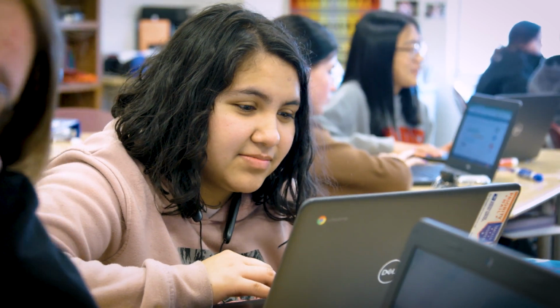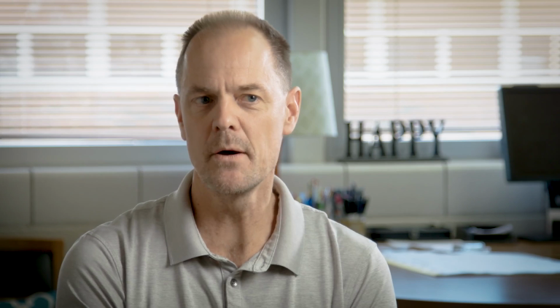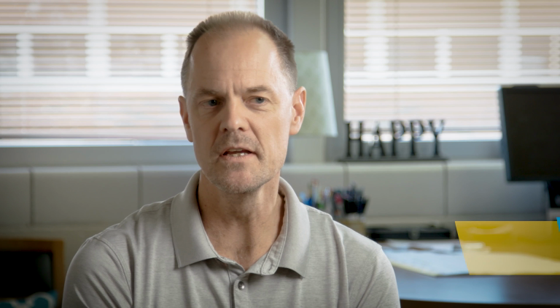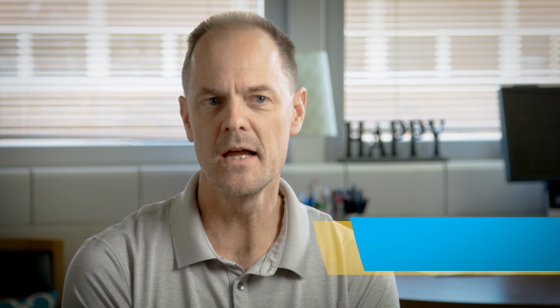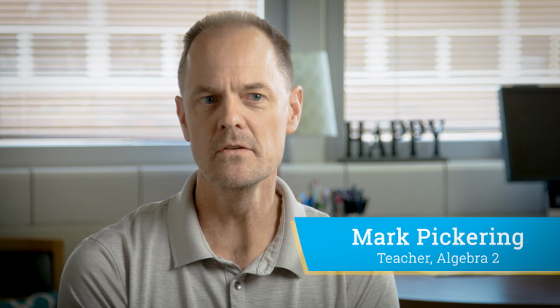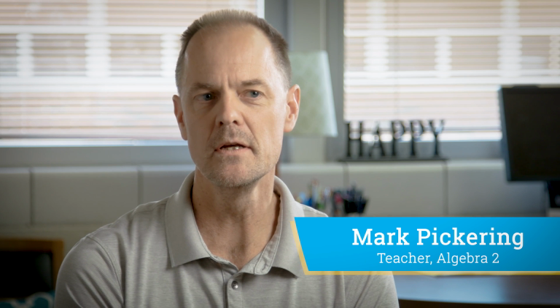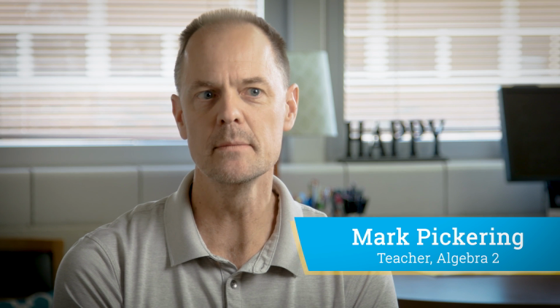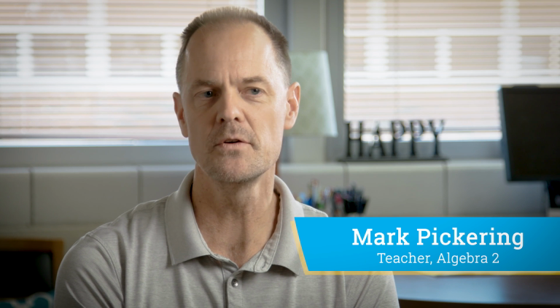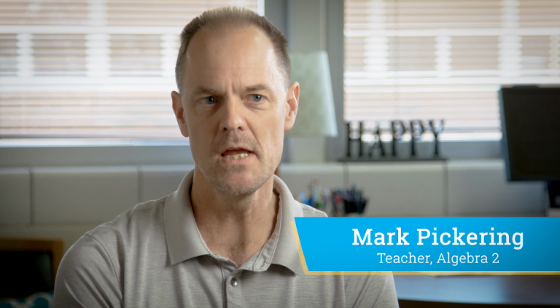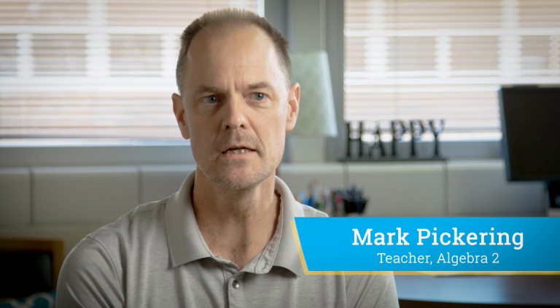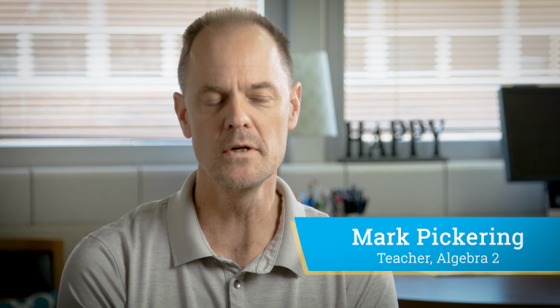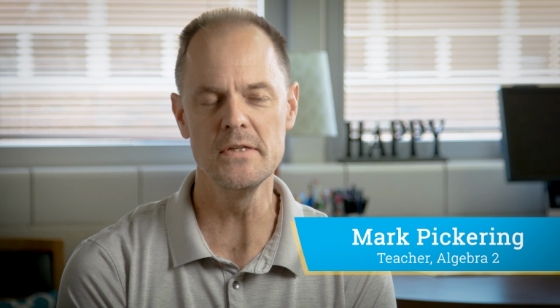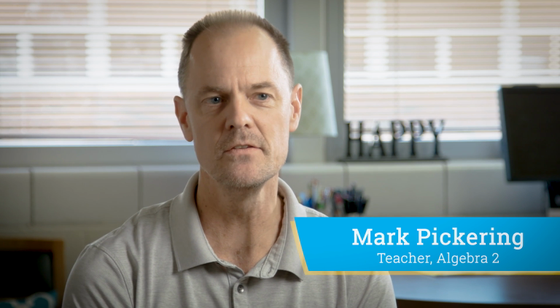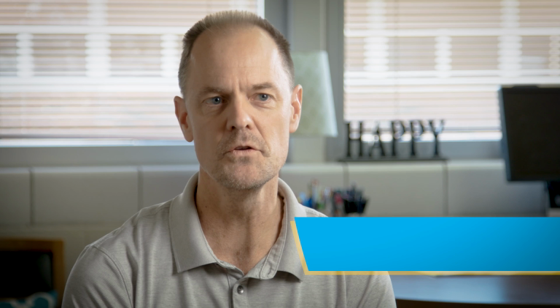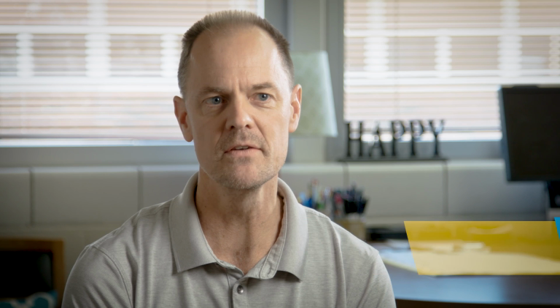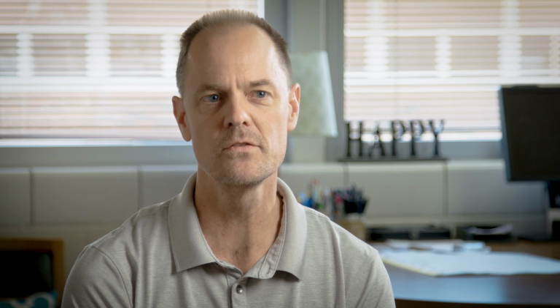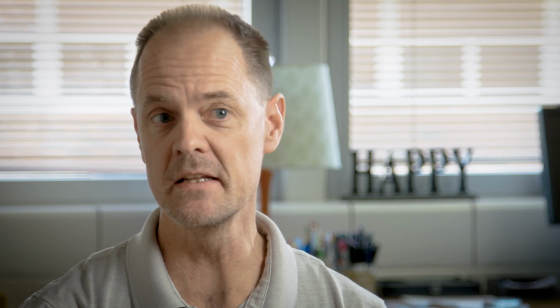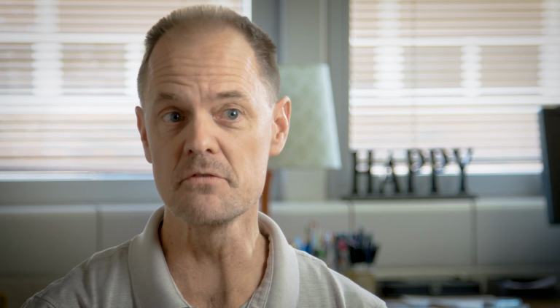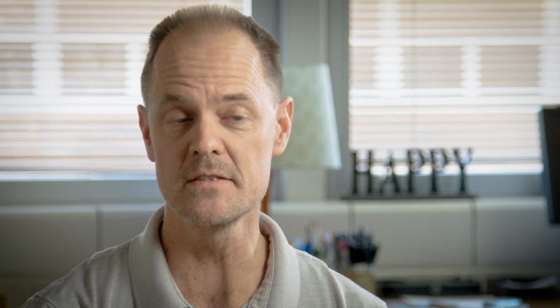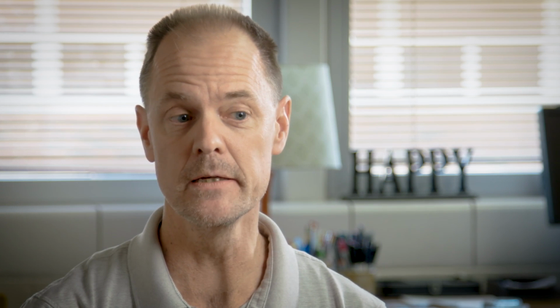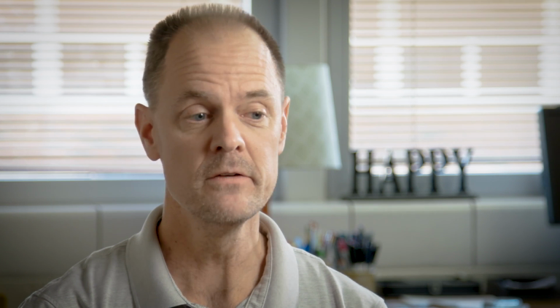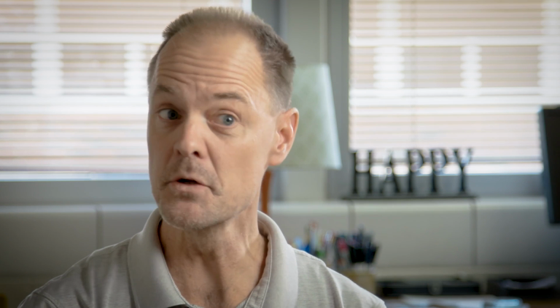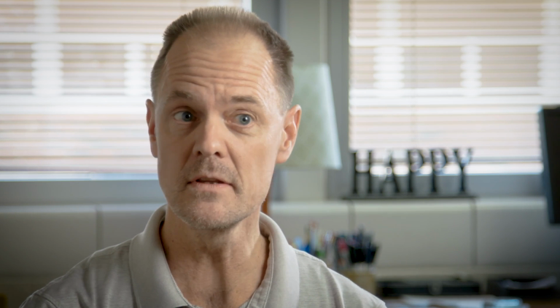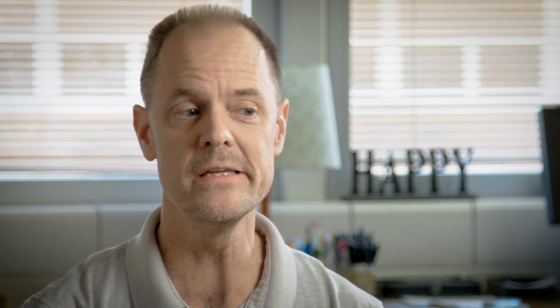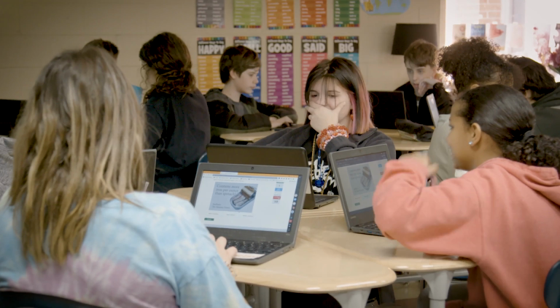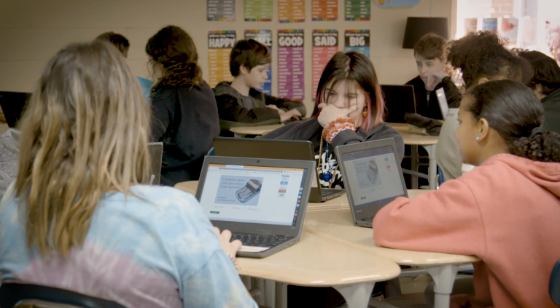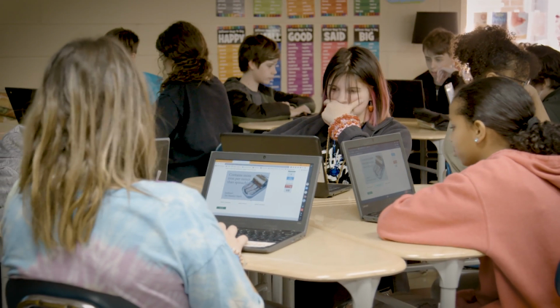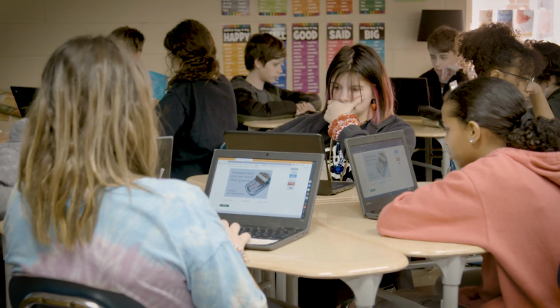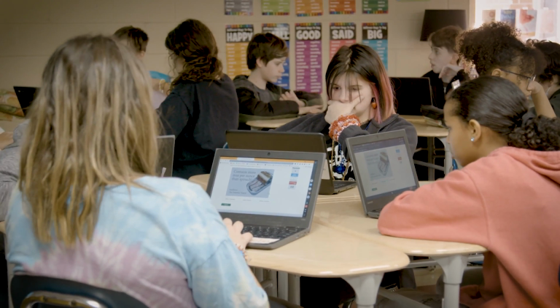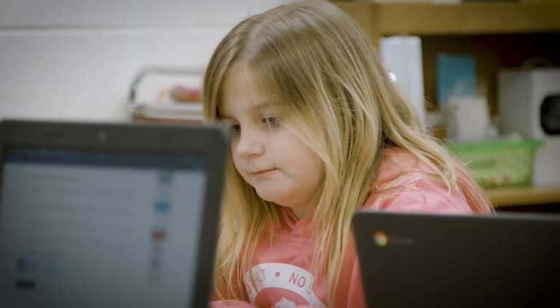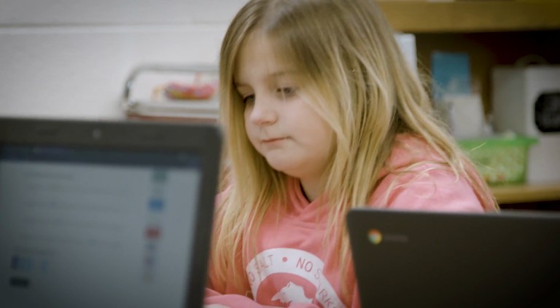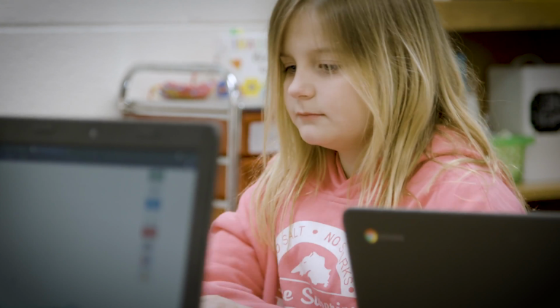One of the powerful things about iExcel is that we are able to differentiate according to the unique needs of the students we have in class. So if I can identify a foundational skill that maybe is lacking or not as developed as it should be, I can assign them something else.